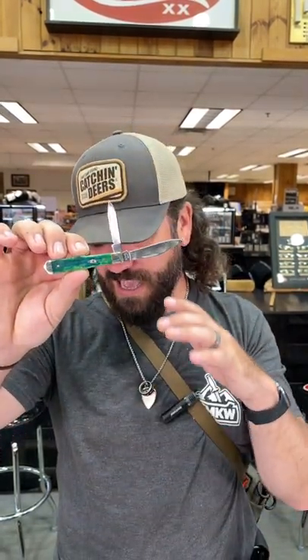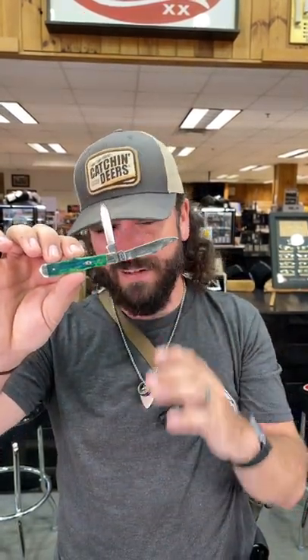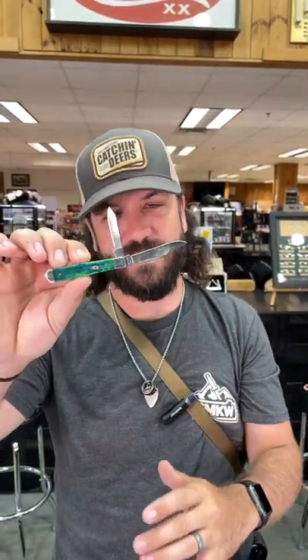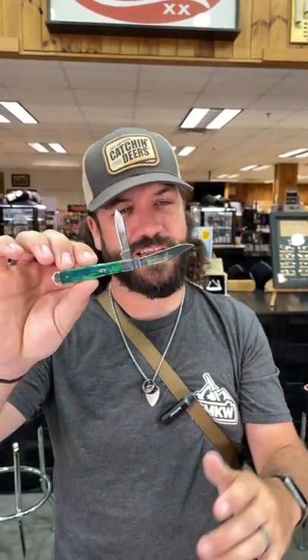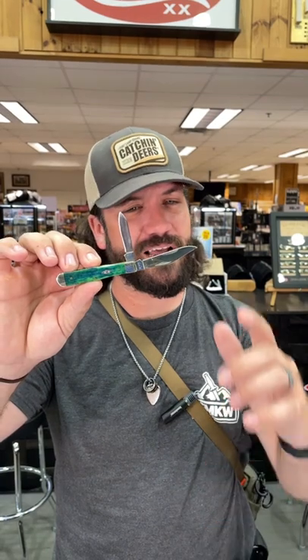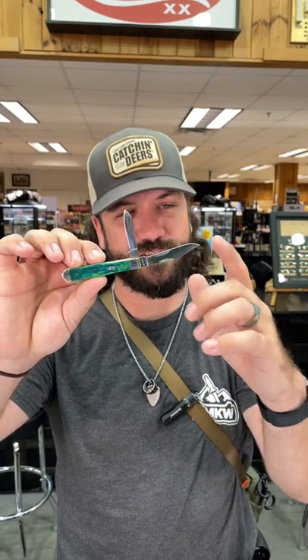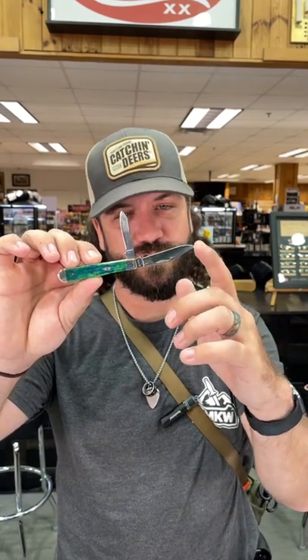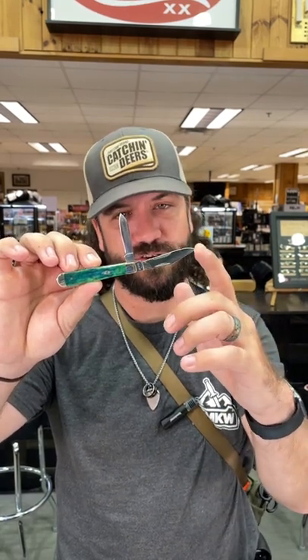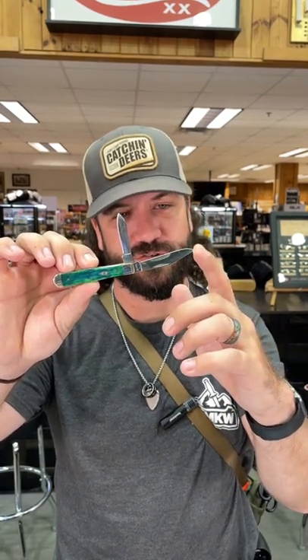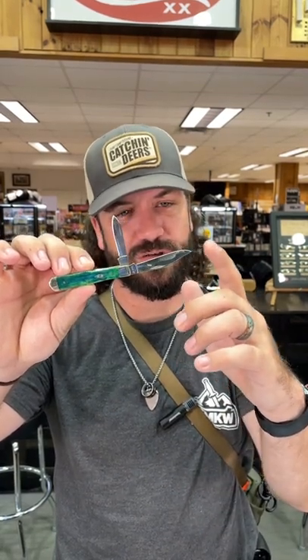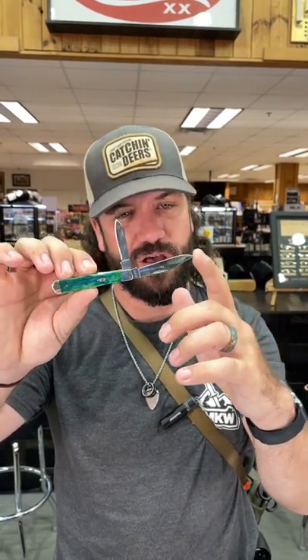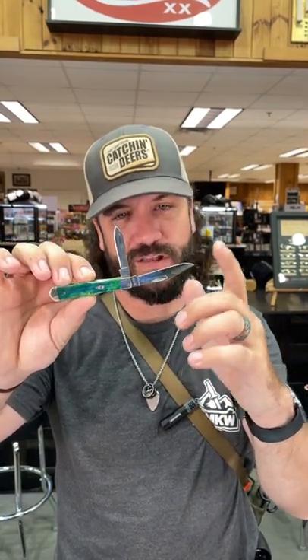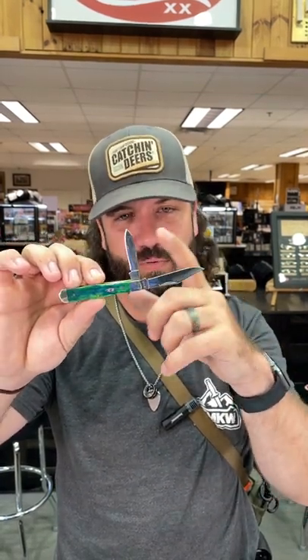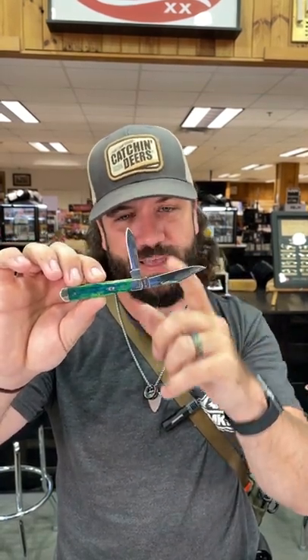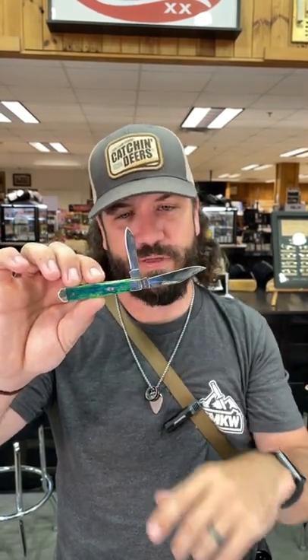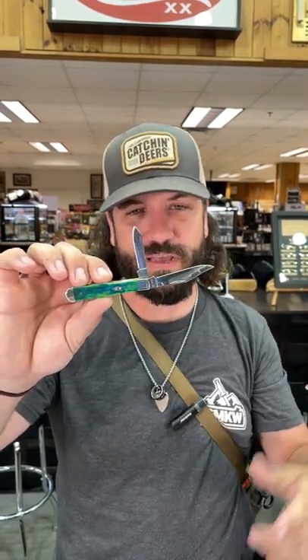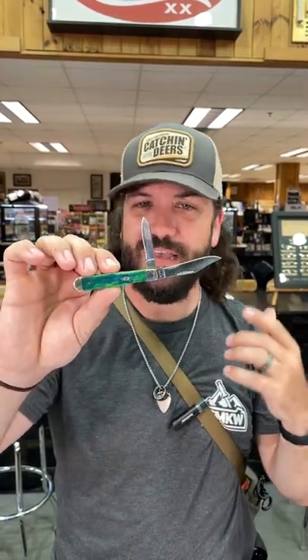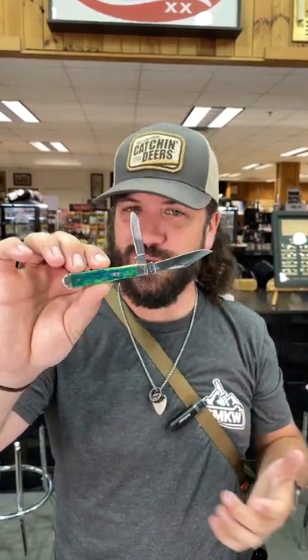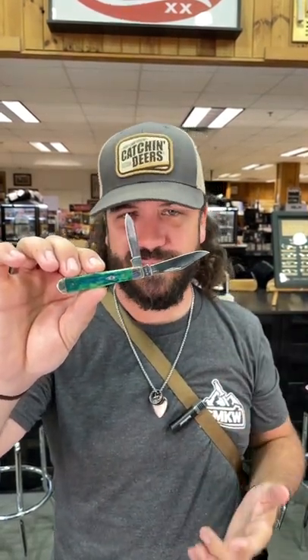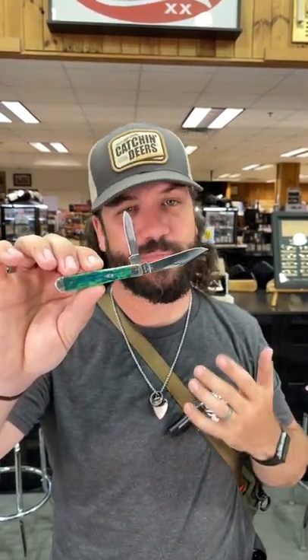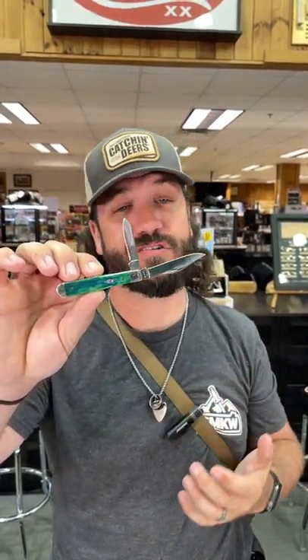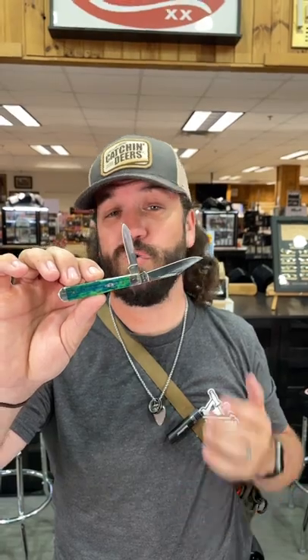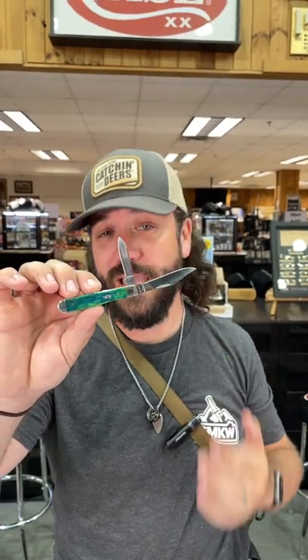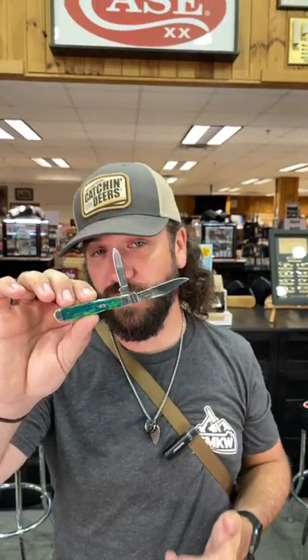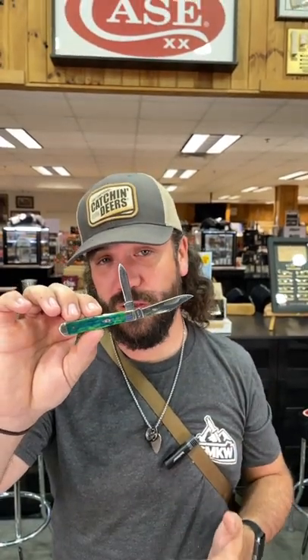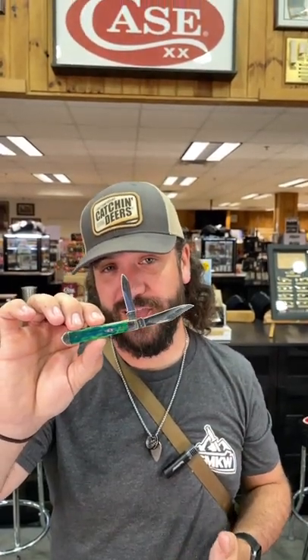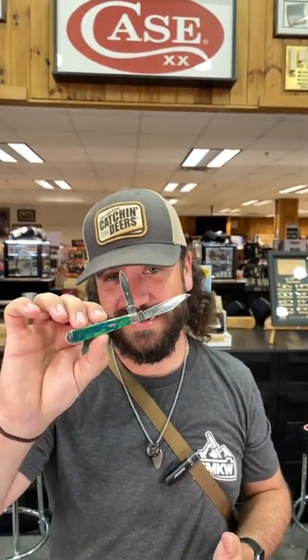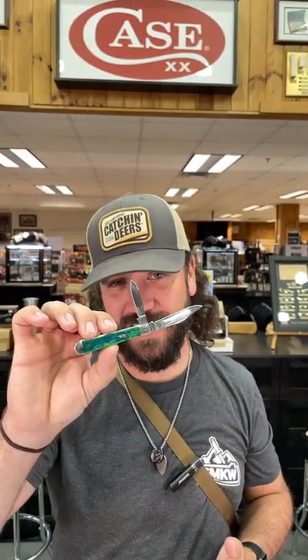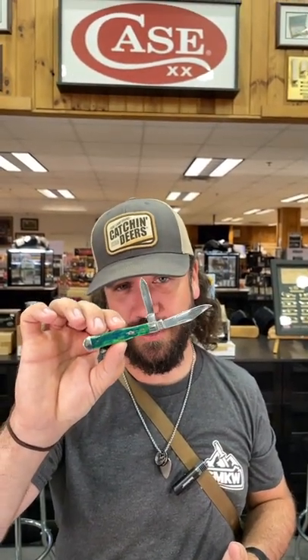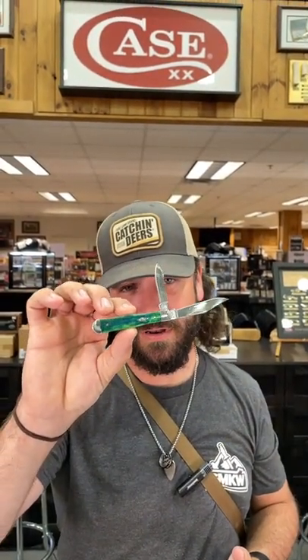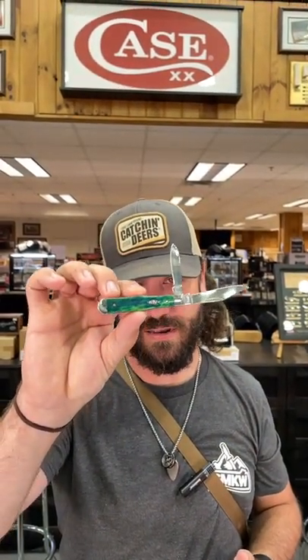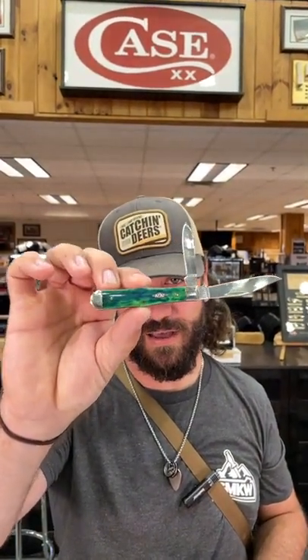Coming in at $59.99. Got the TrueSharp surgical steel on the clip point and the pin blades. You can pick these up in our store and on our website smkw.com.